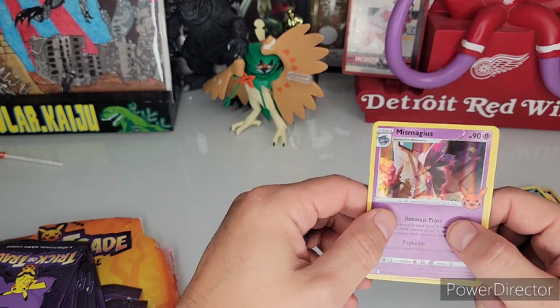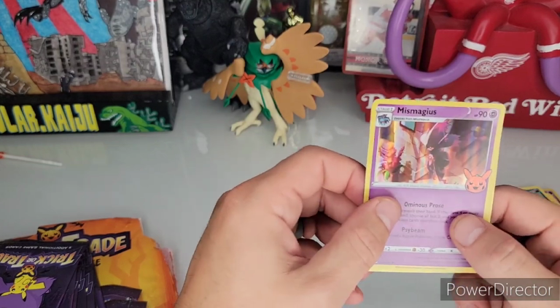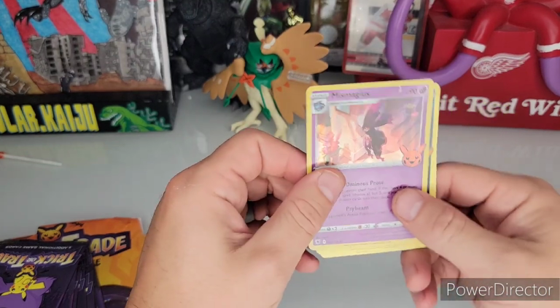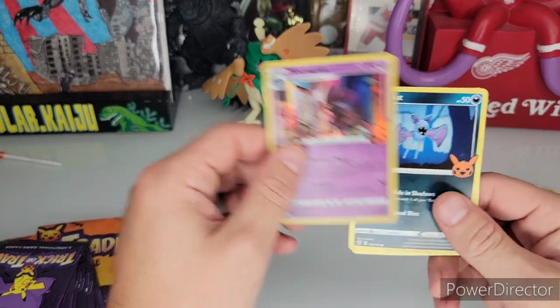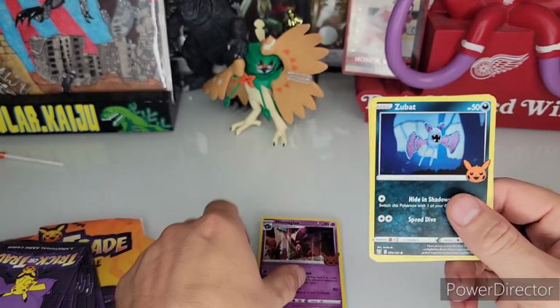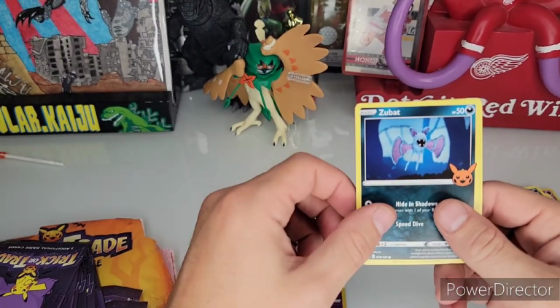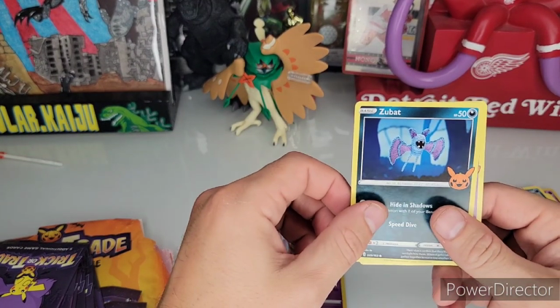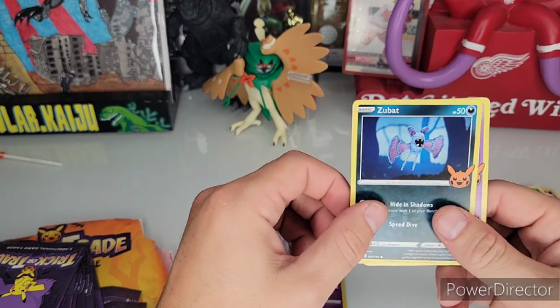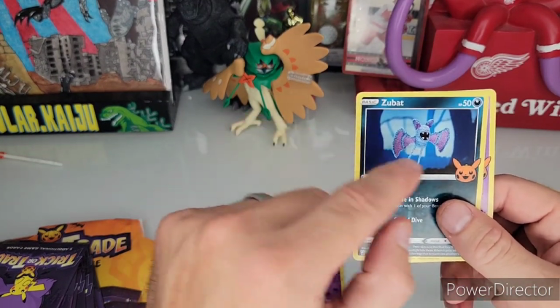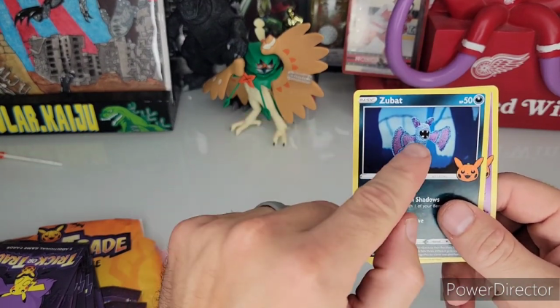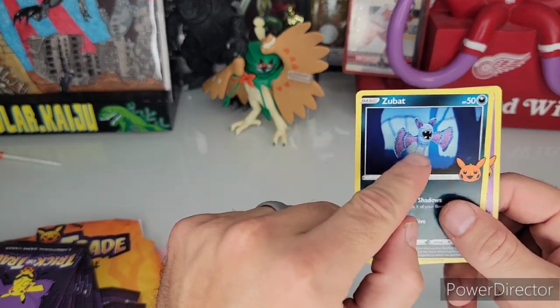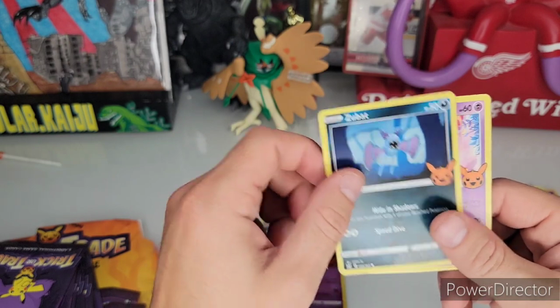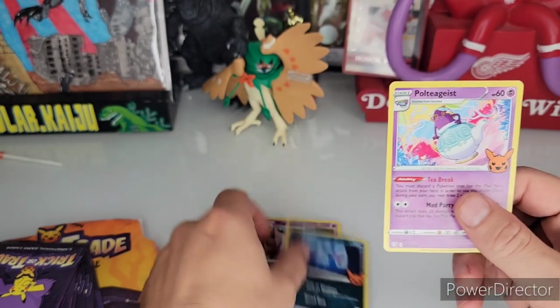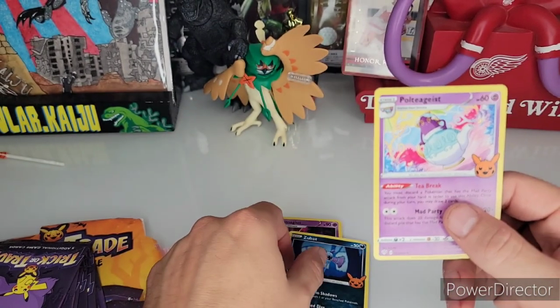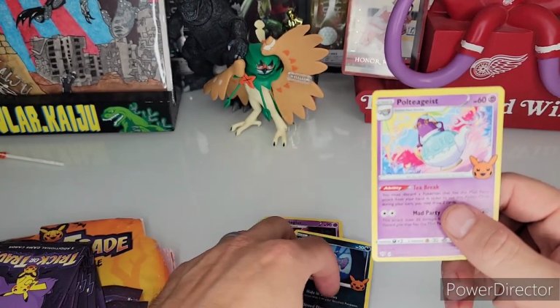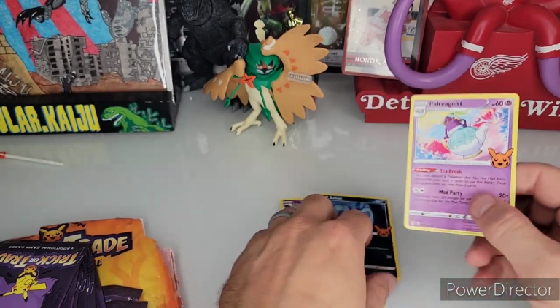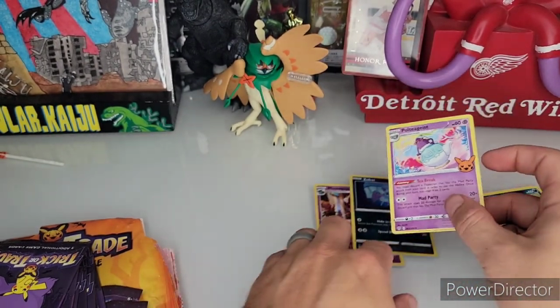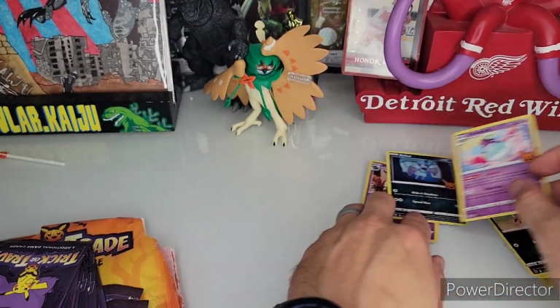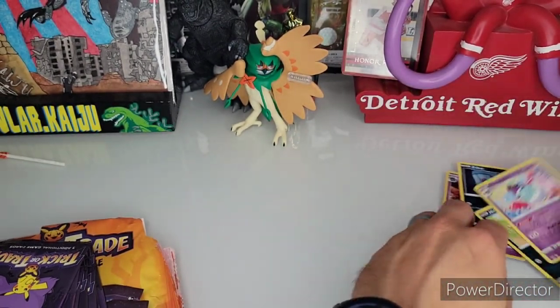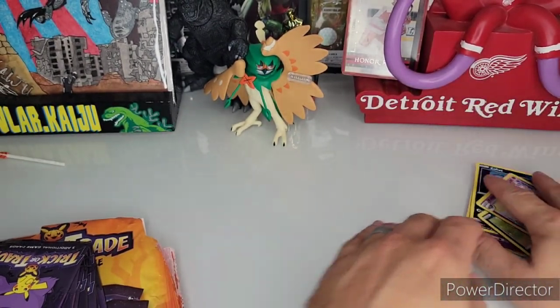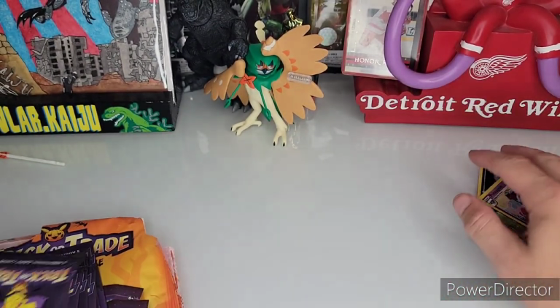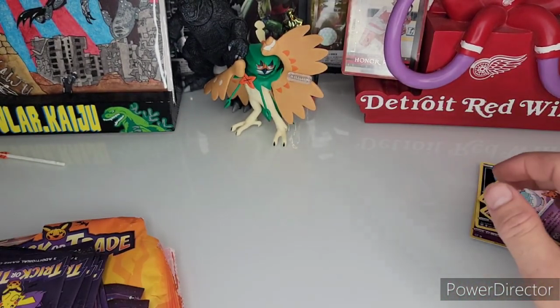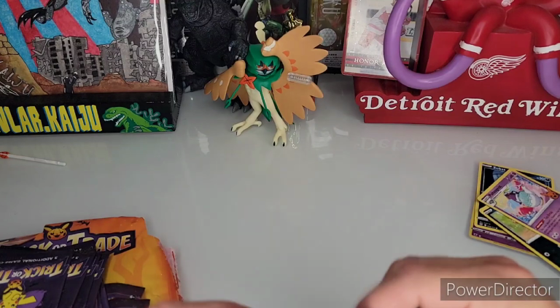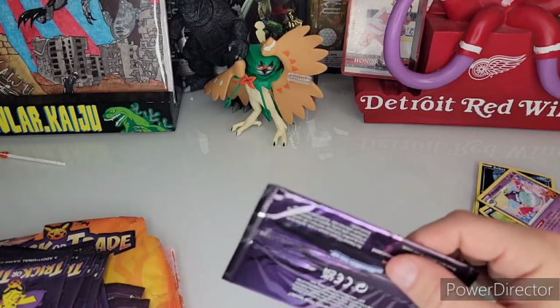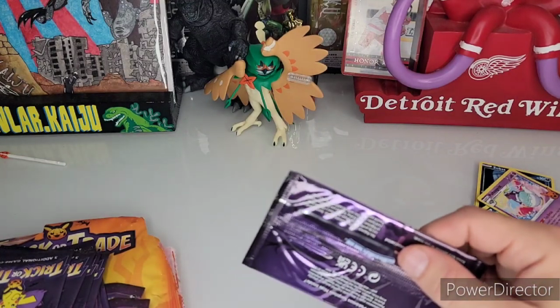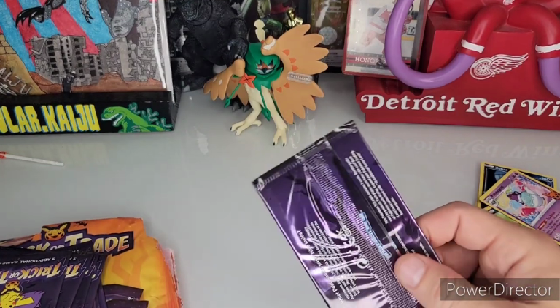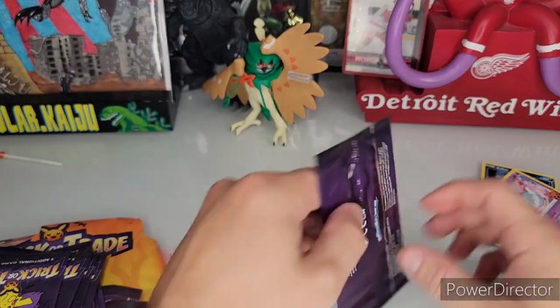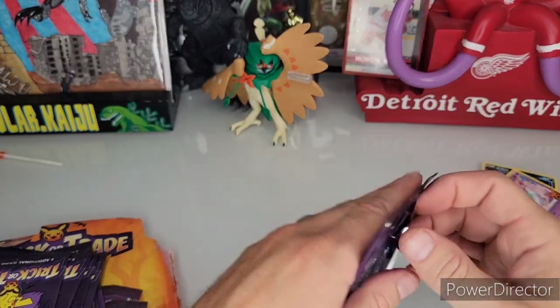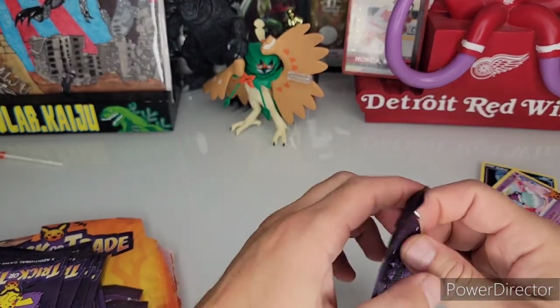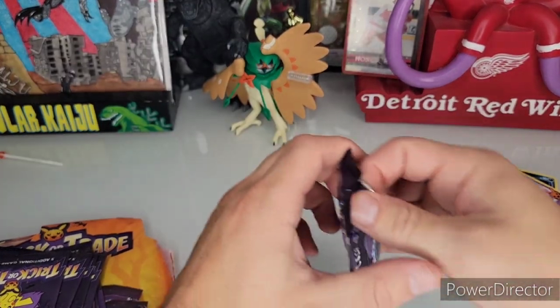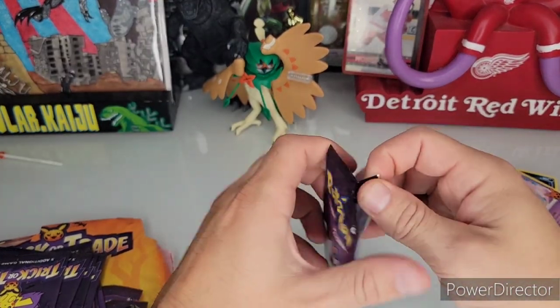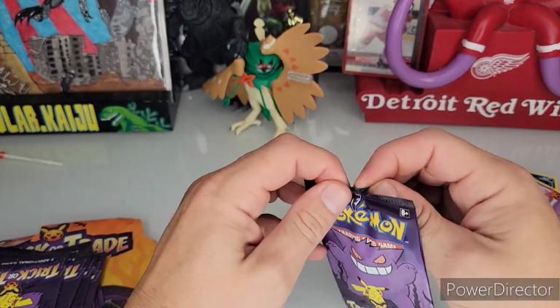We got Mismagius — cool! Zubat — I like that, it's like a little knitted Zubat, that's cute — and a Poltergeist. Three cards in each pack, this is kind of fun. I'm getting hits every pack. I wonder if you get EXs in each one too.